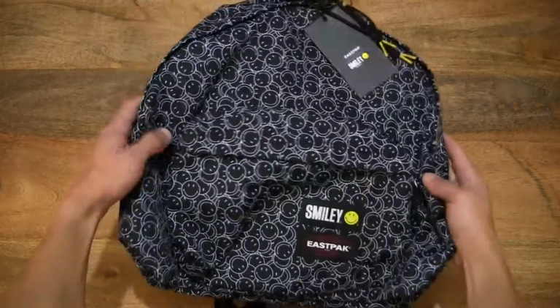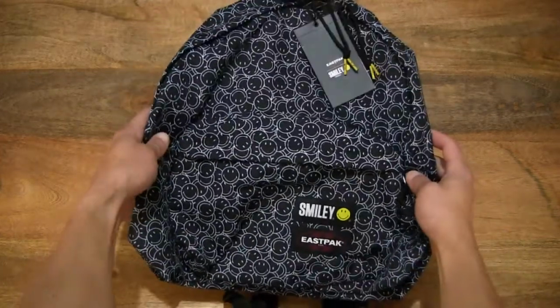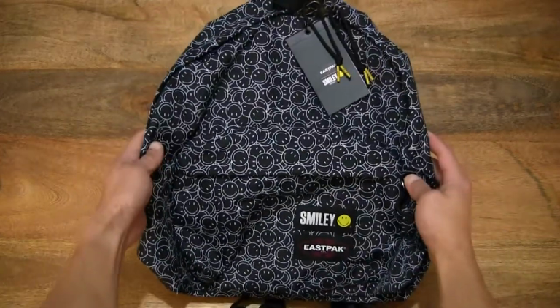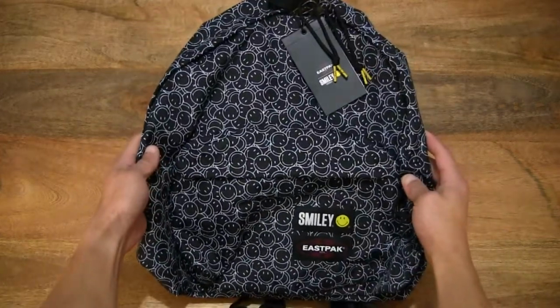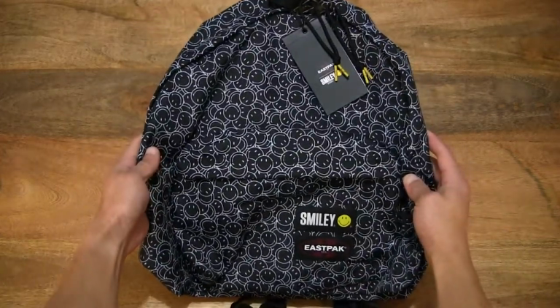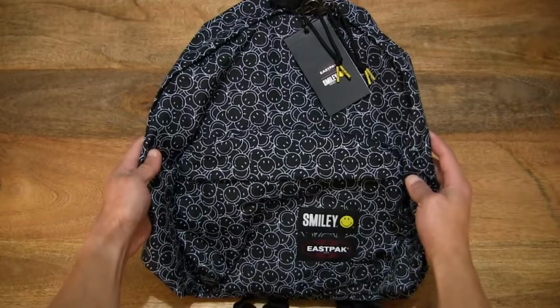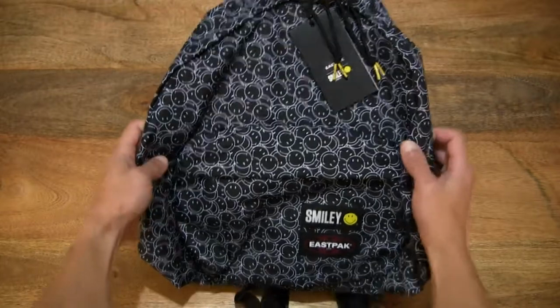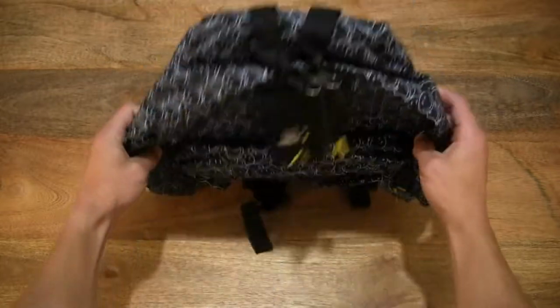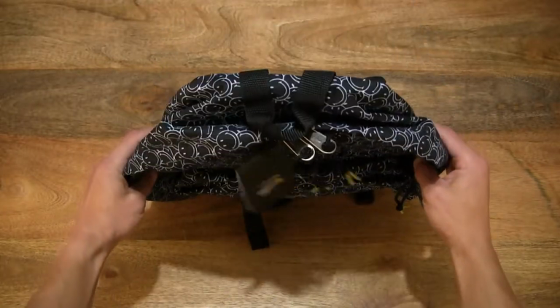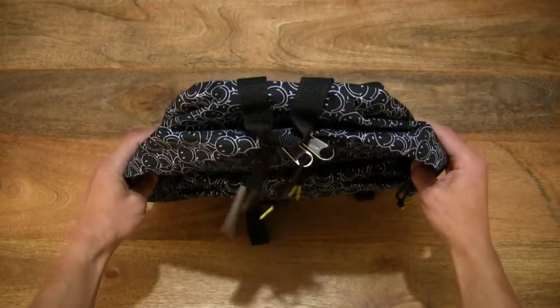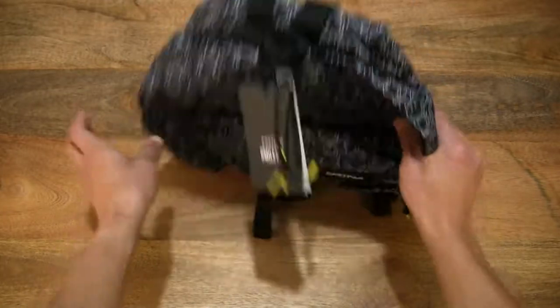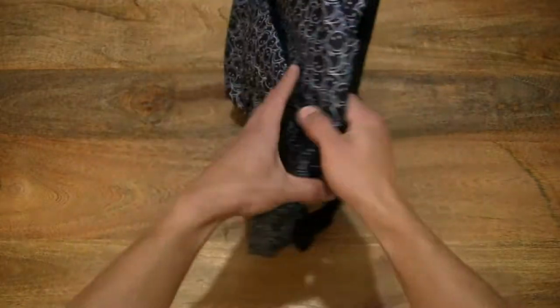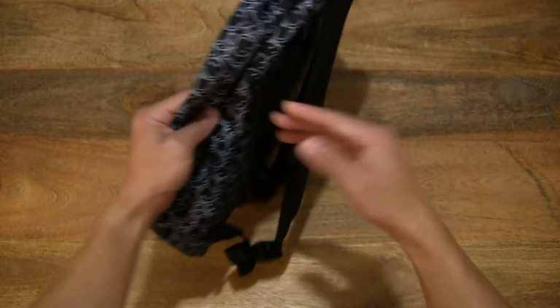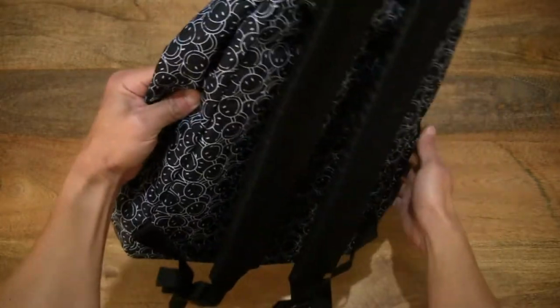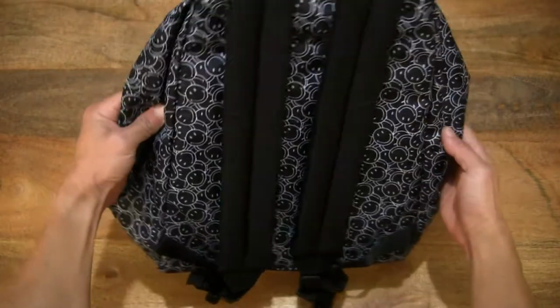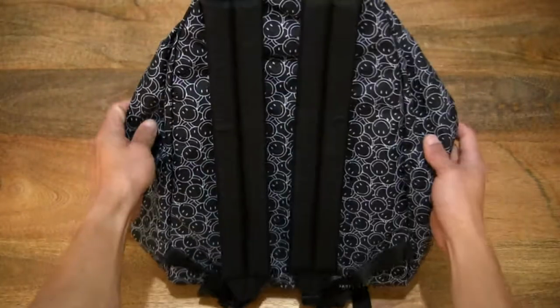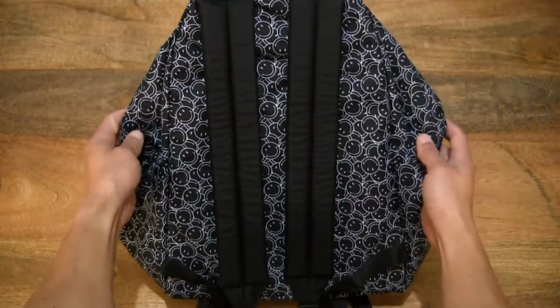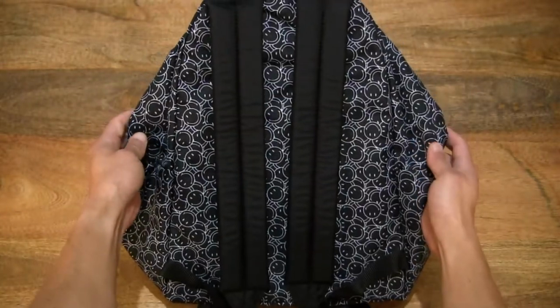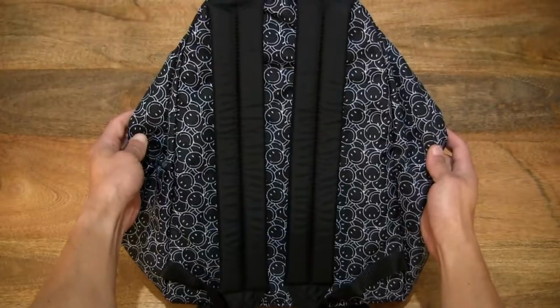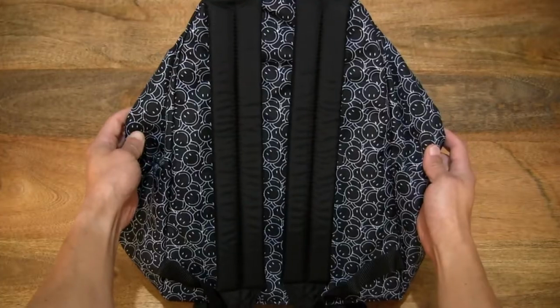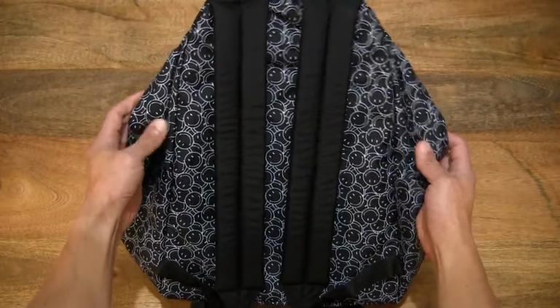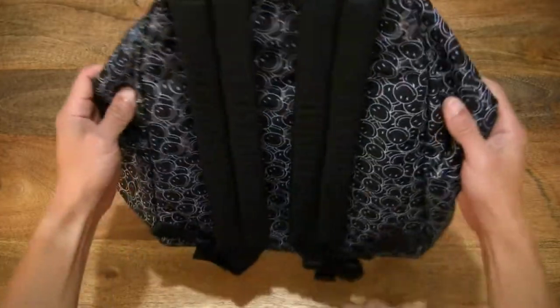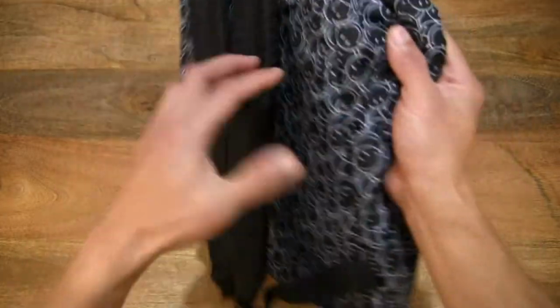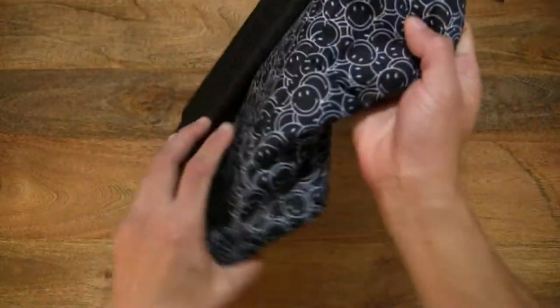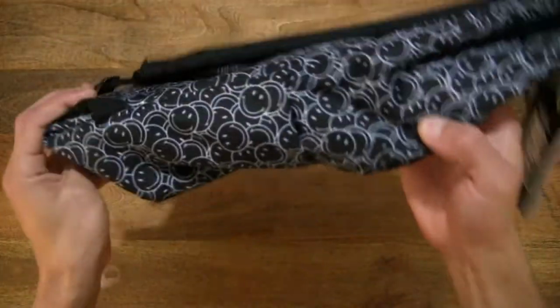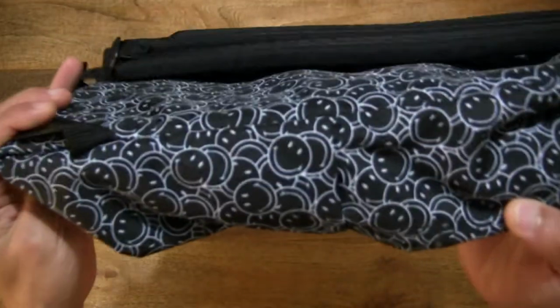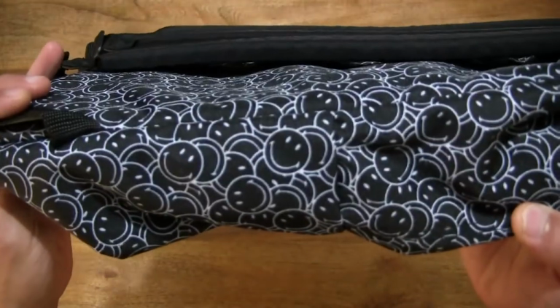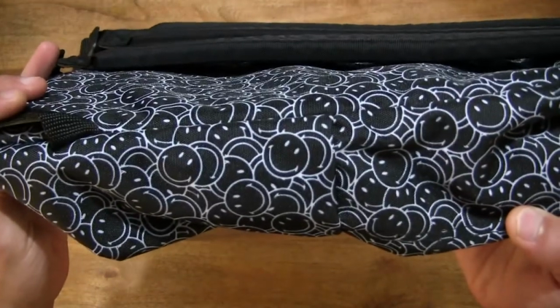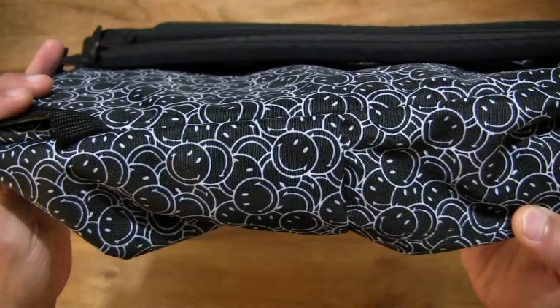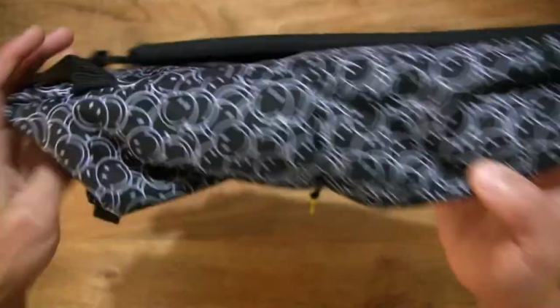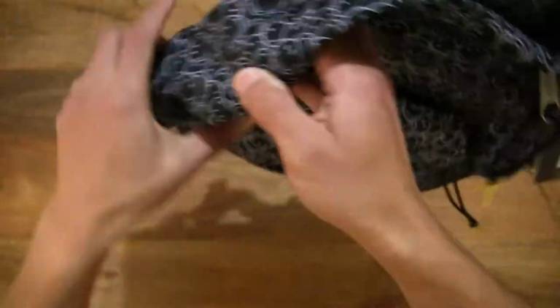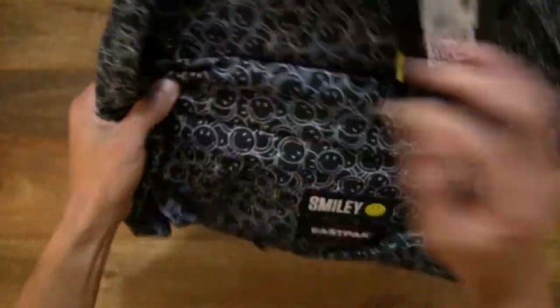This is an East Pack Padded Packer backpack or daypack. Taking a quick look around the backpack, you can see that it is covered with hundreds if not thousands of smileys as part of its design.